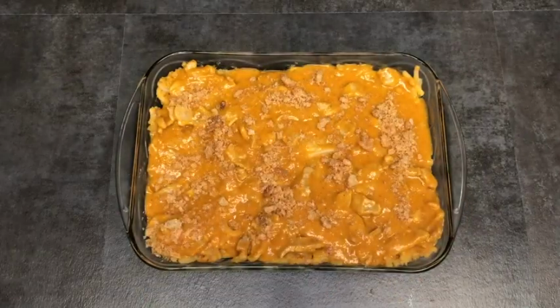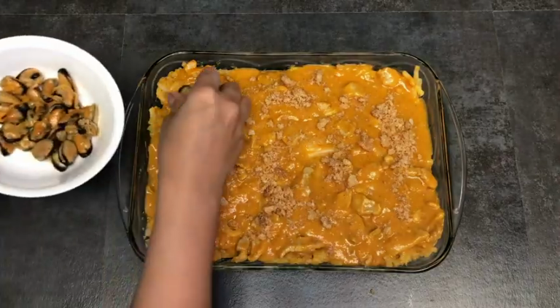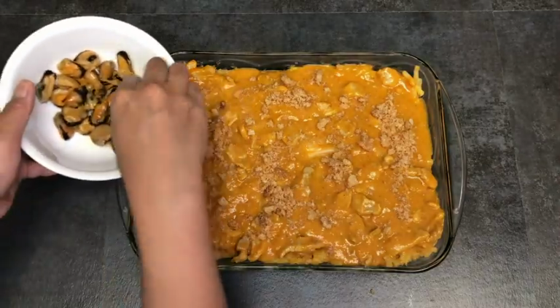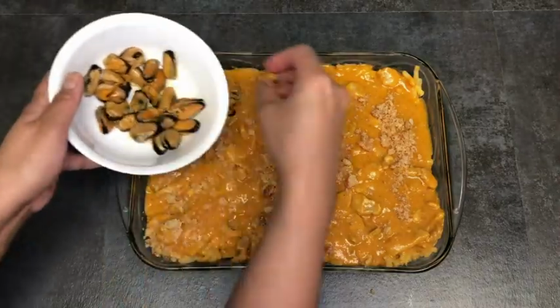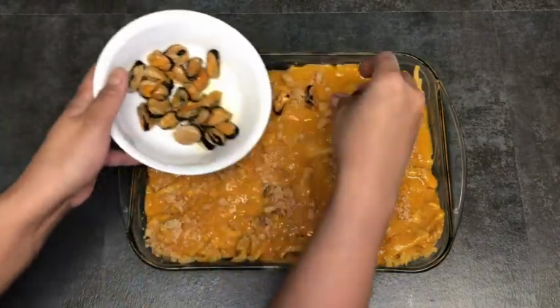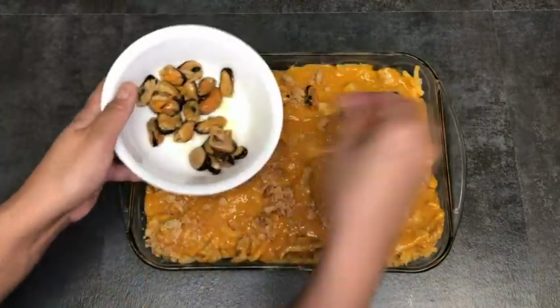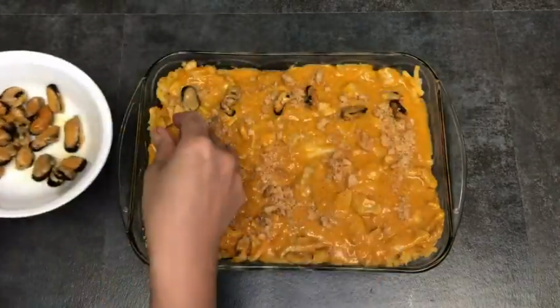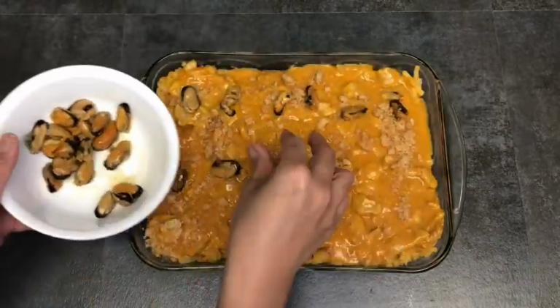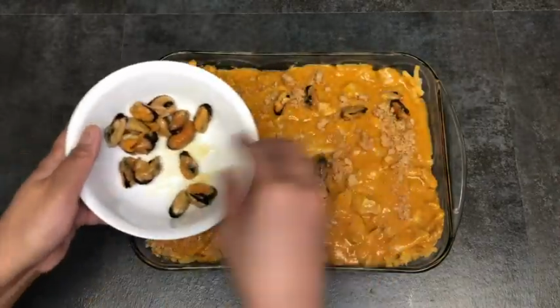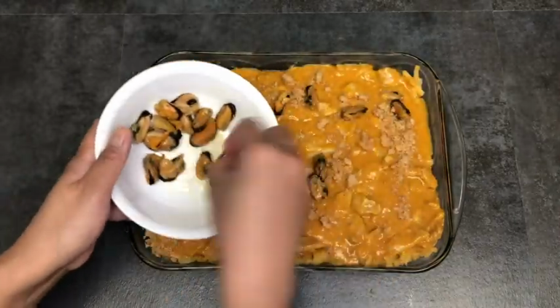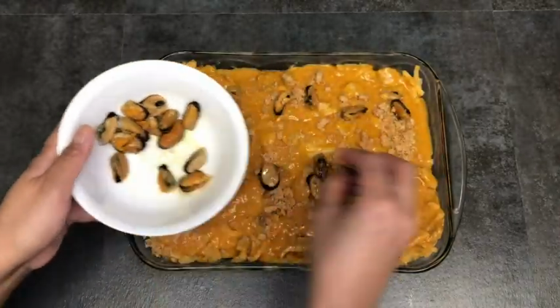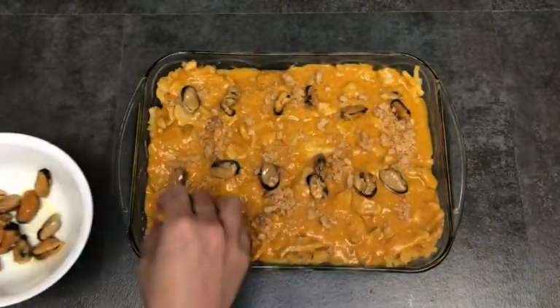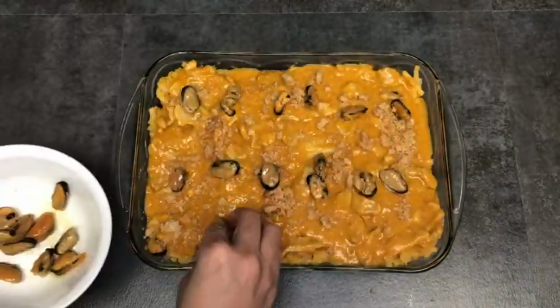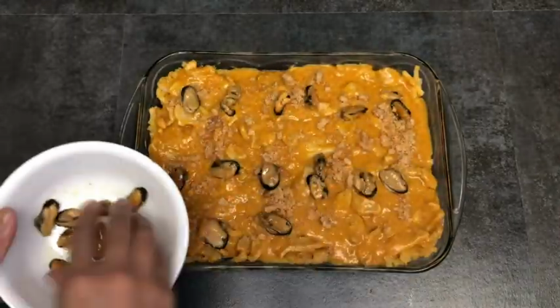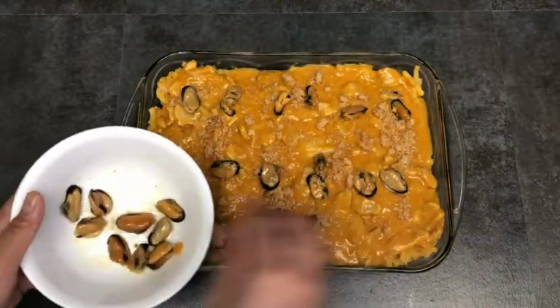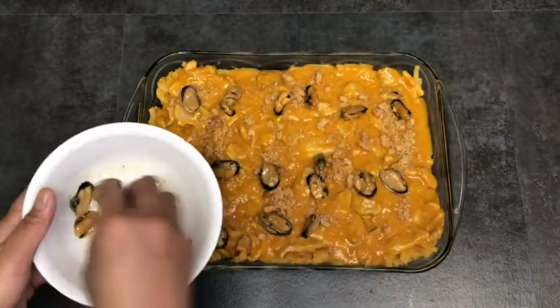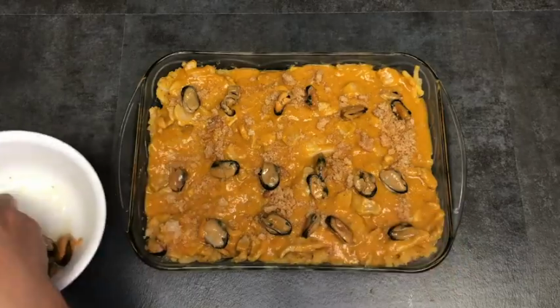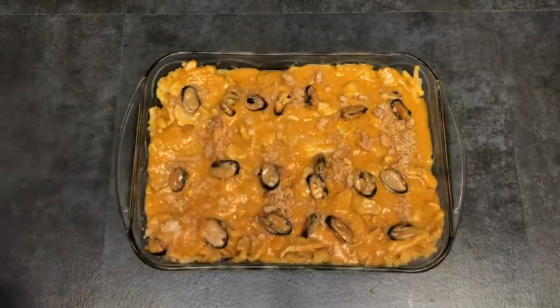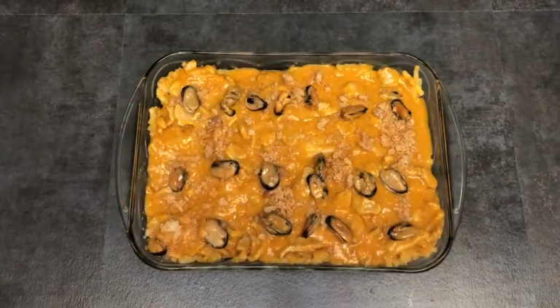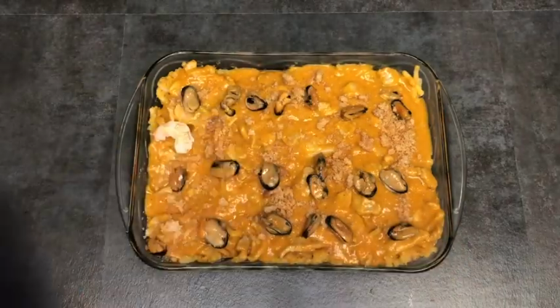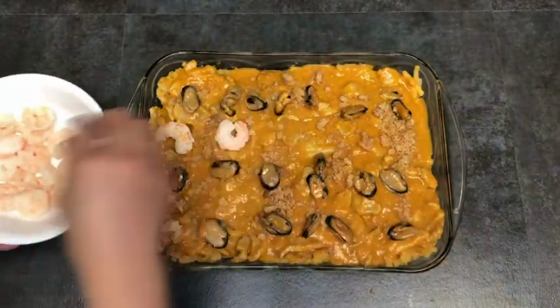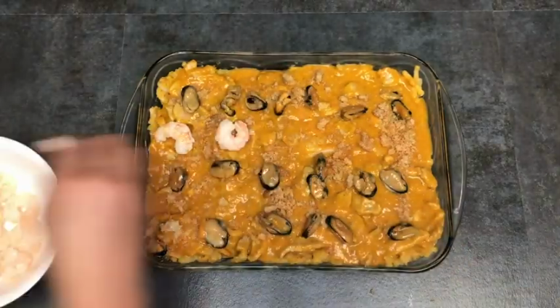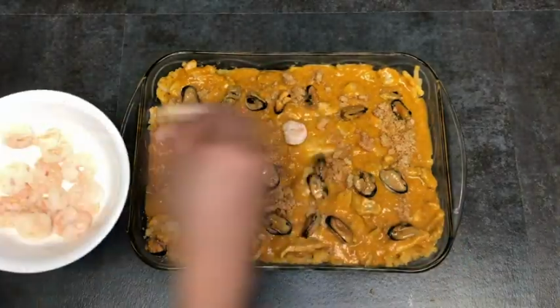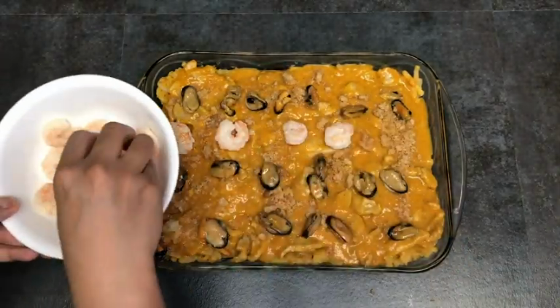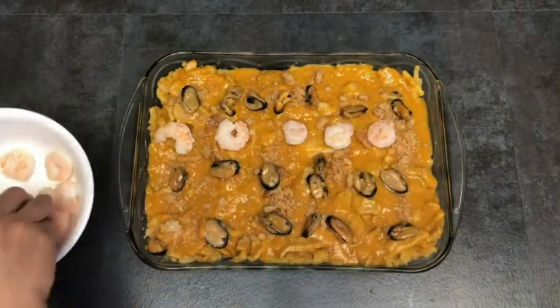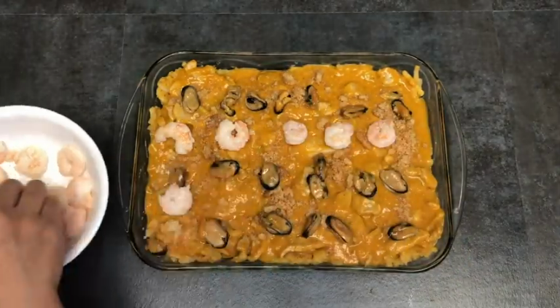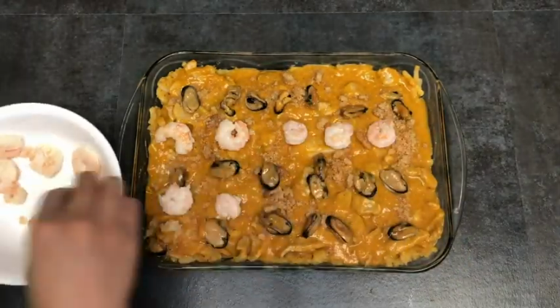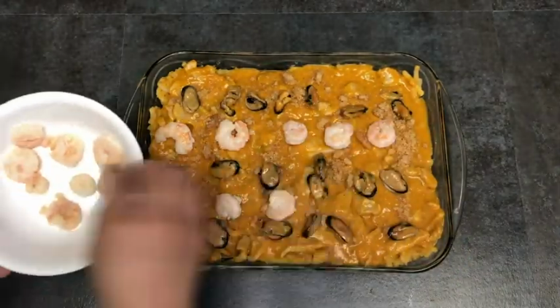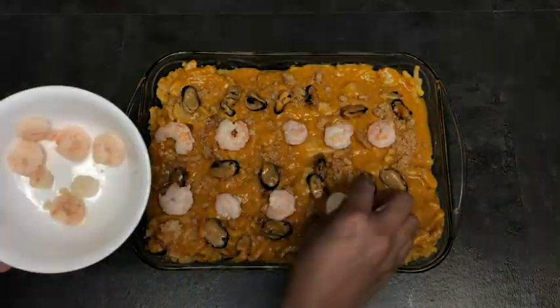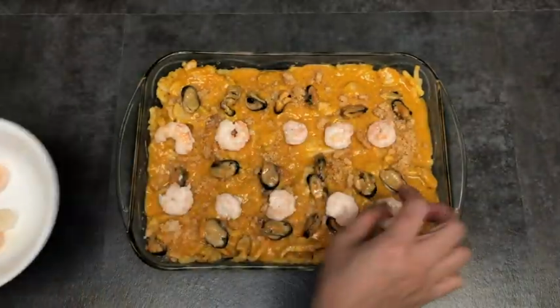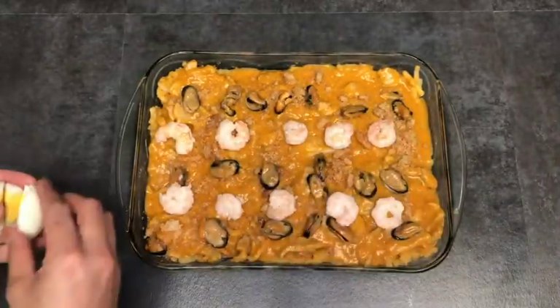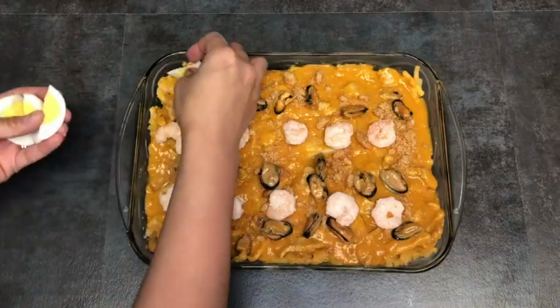I've put all of my noodles into our serving dish and I'm going to top it with additional crushed chicharron, mussels, shrimp, boiled eggs, green onions, and golden garlic.